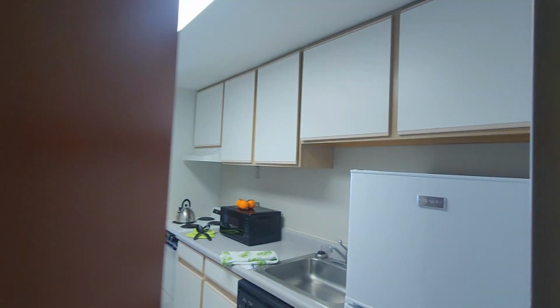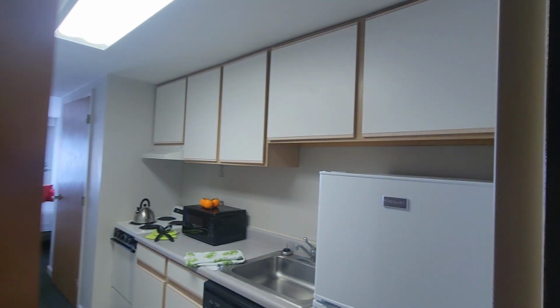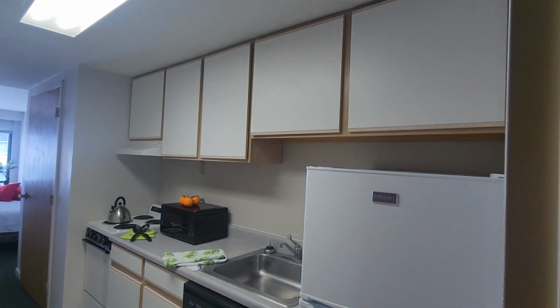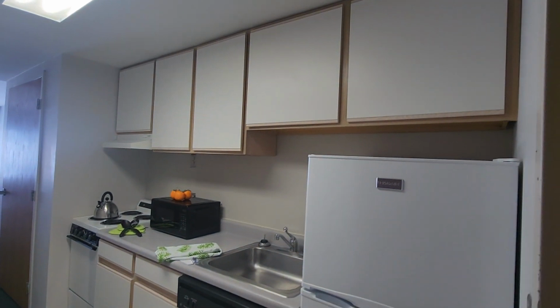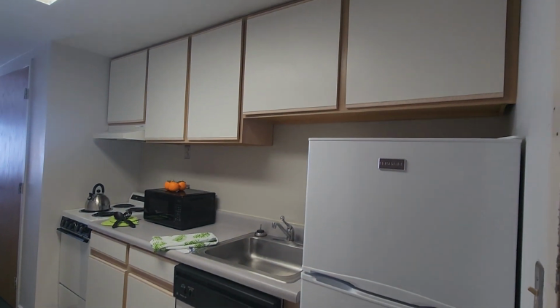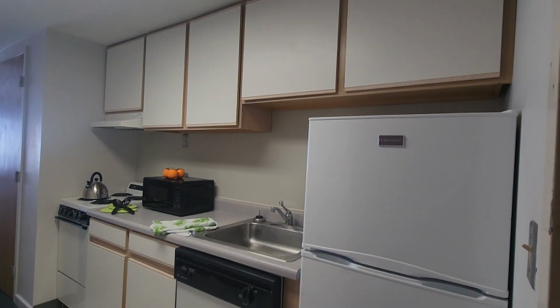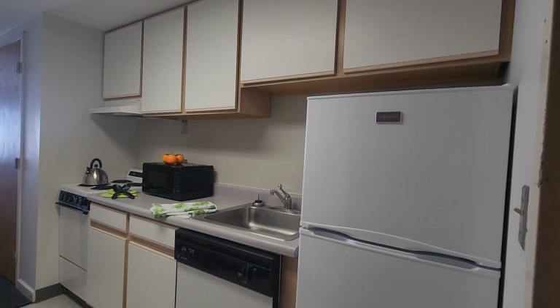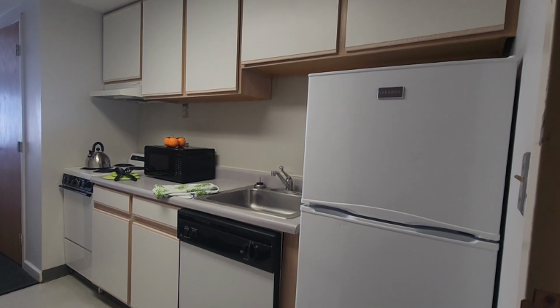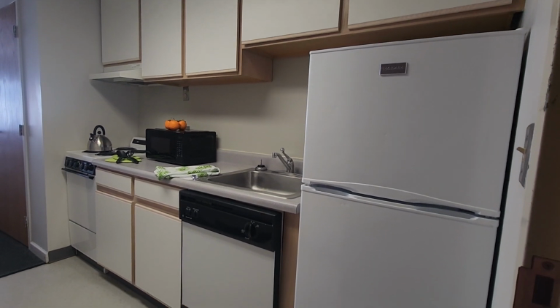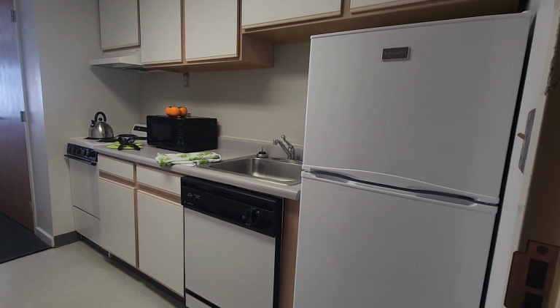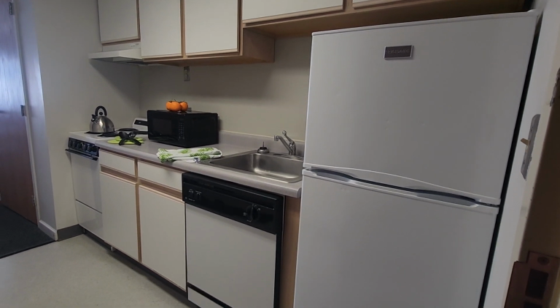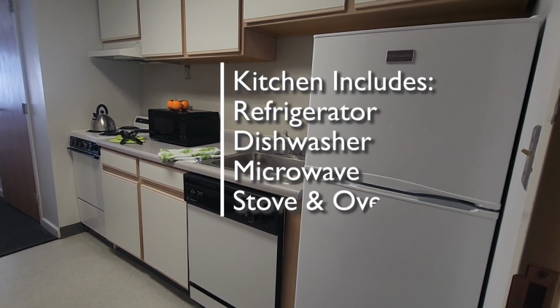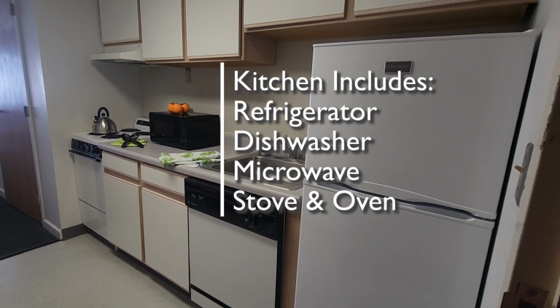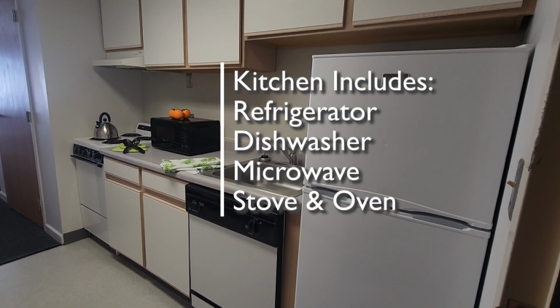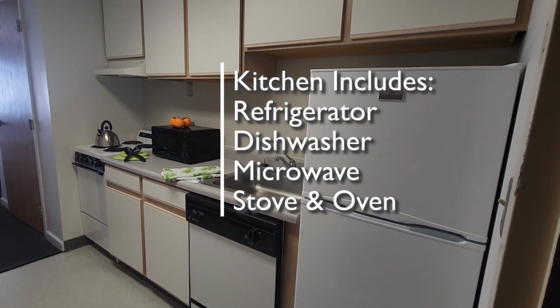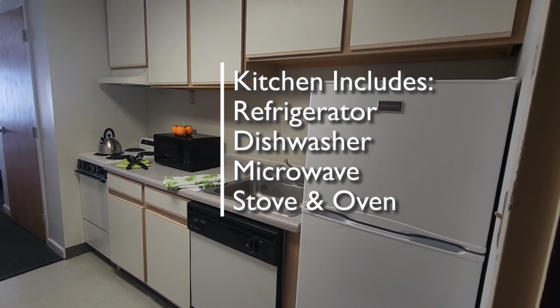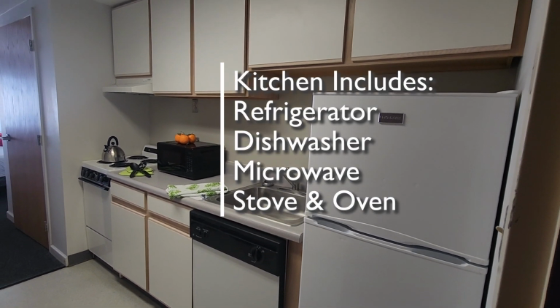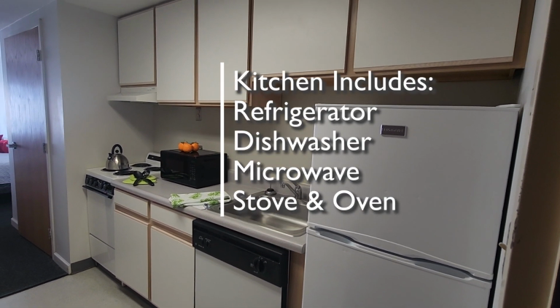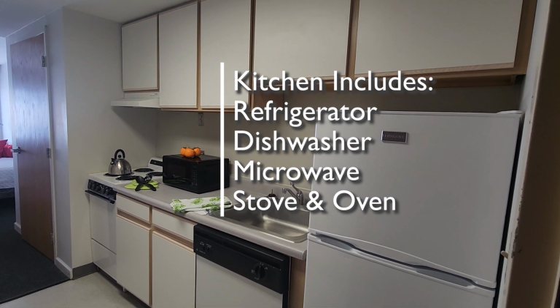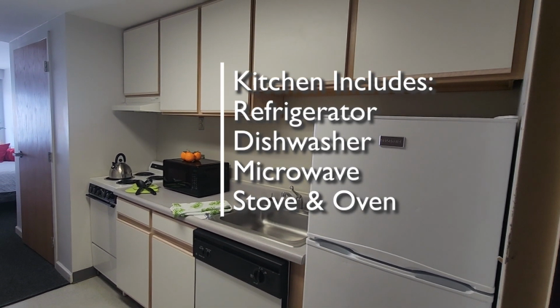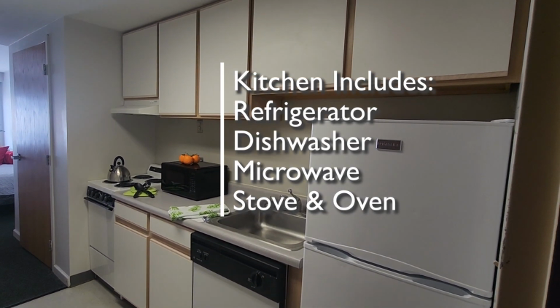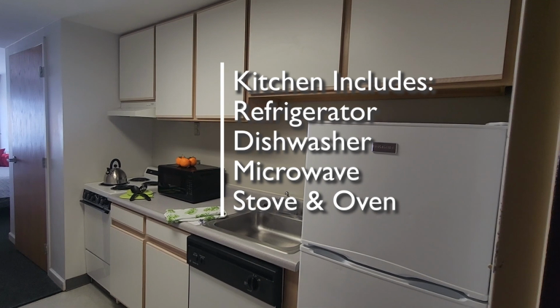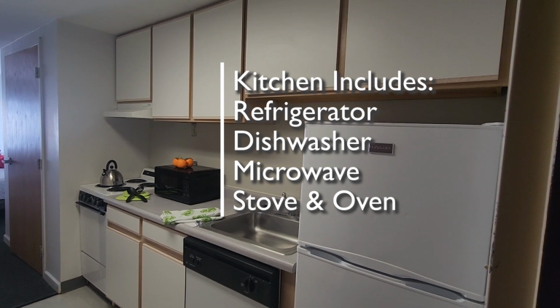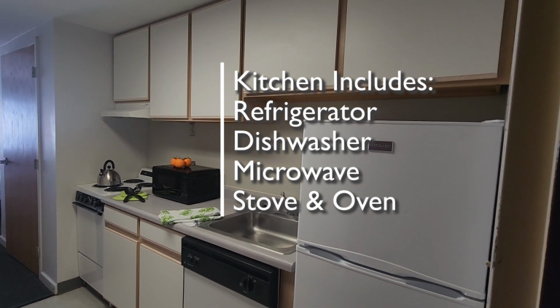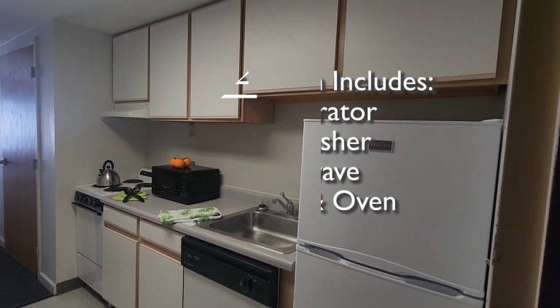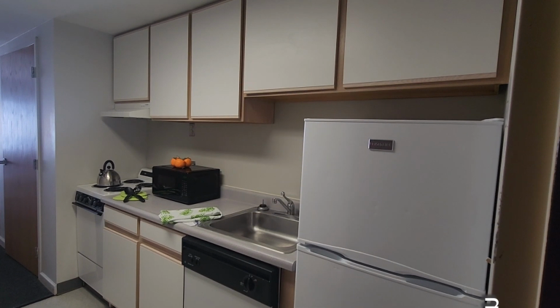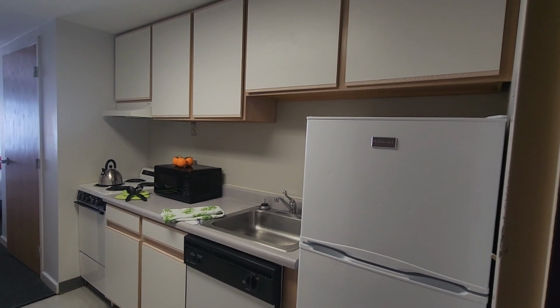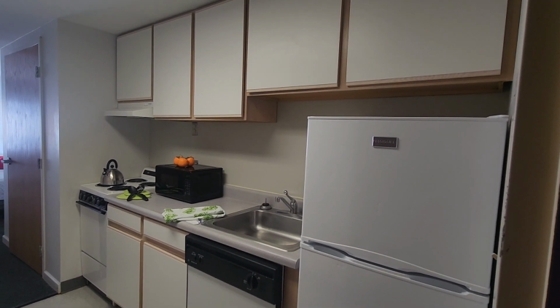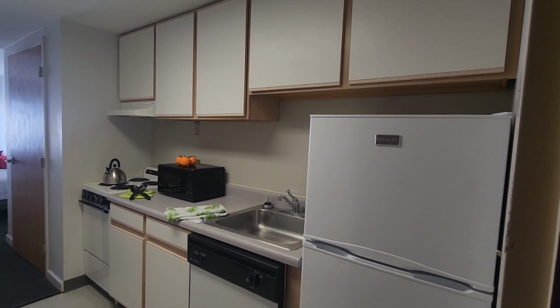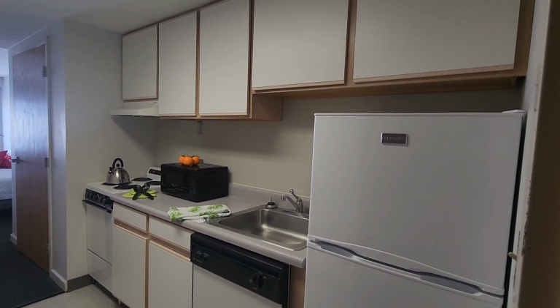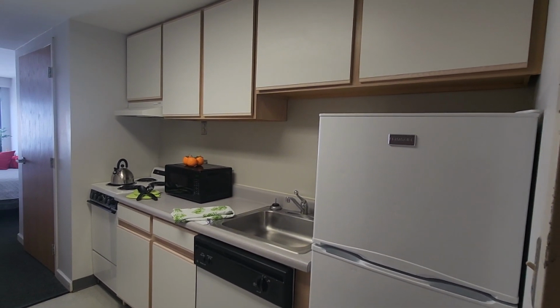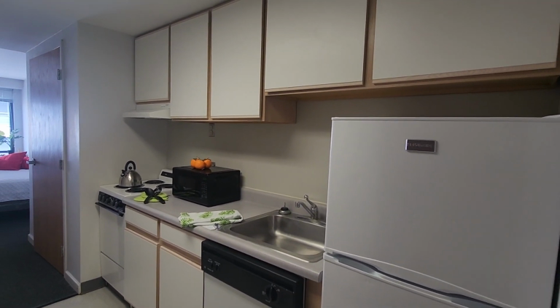You can see that we have our kitchen on the right side as we enter the apartment. There's the refrigerator, the dishwasher, and sink, the microwave, the stove and oven, and you can see we have the various drawers and cabinets here in the kitchen.